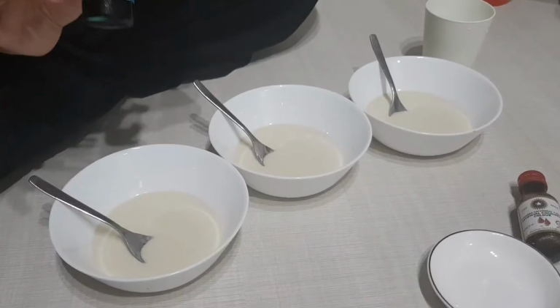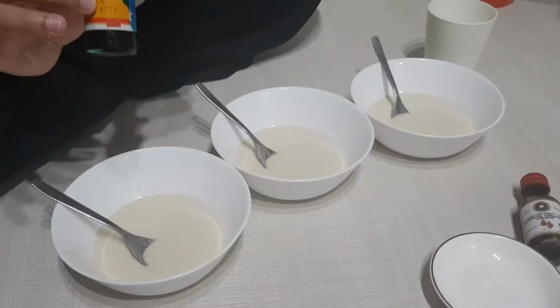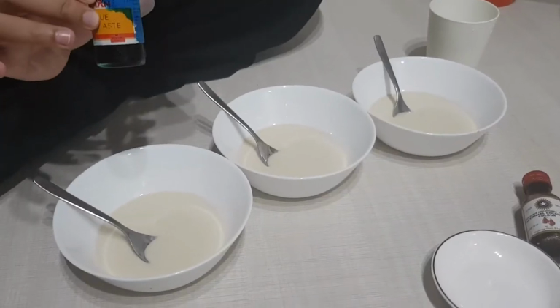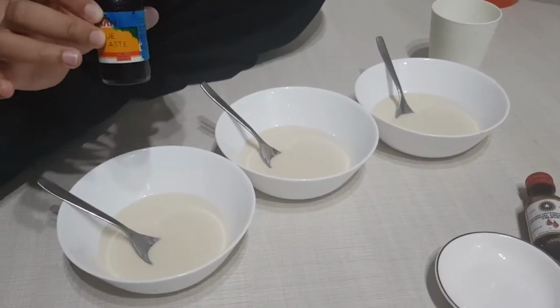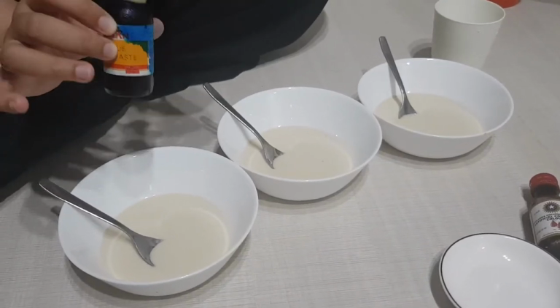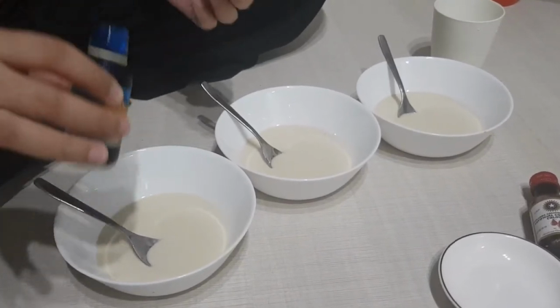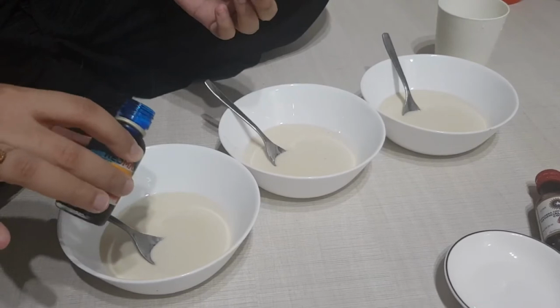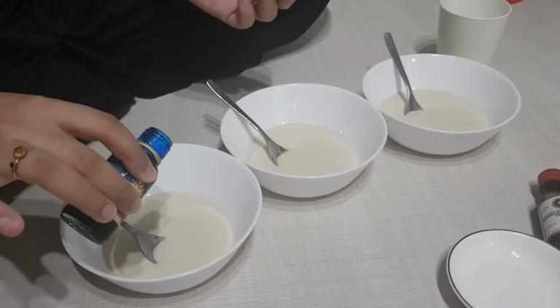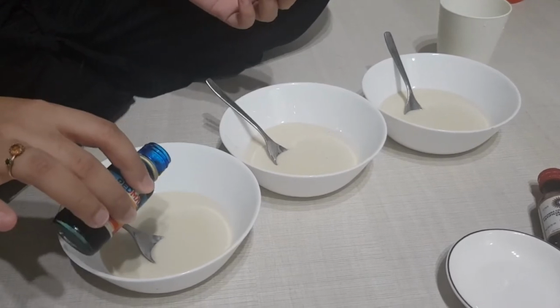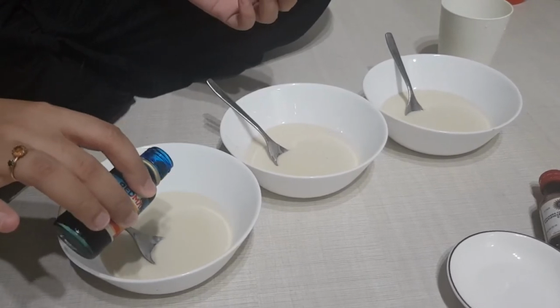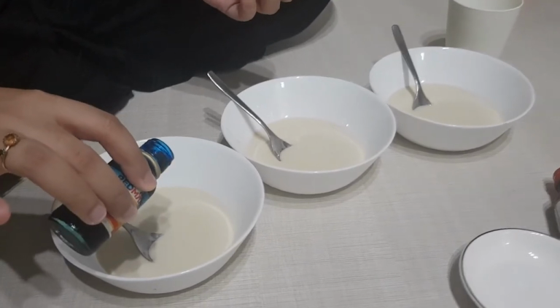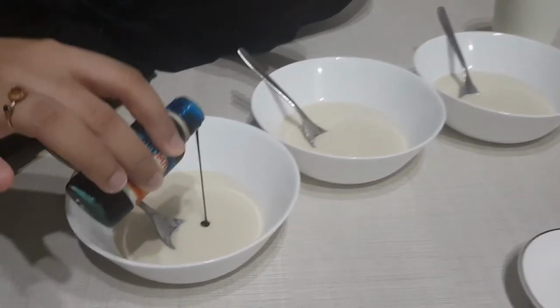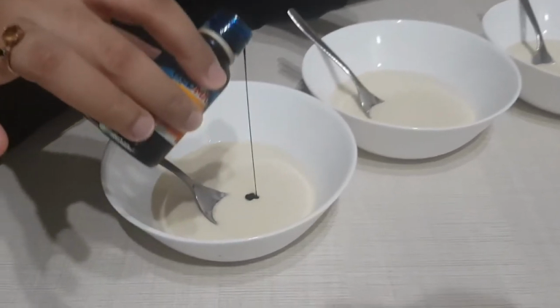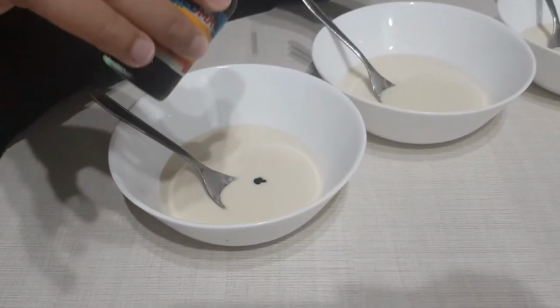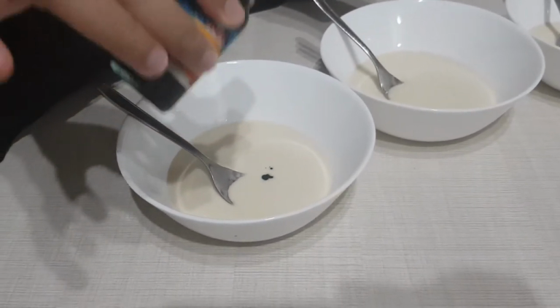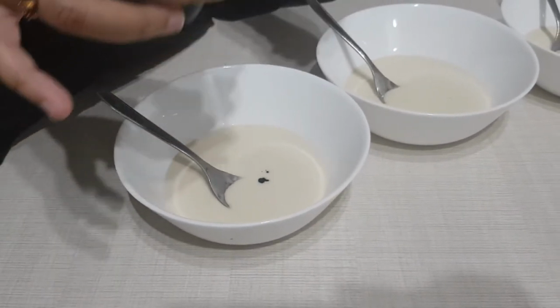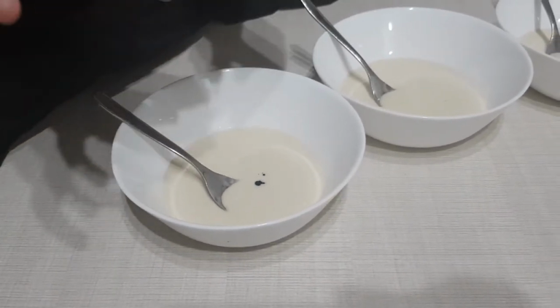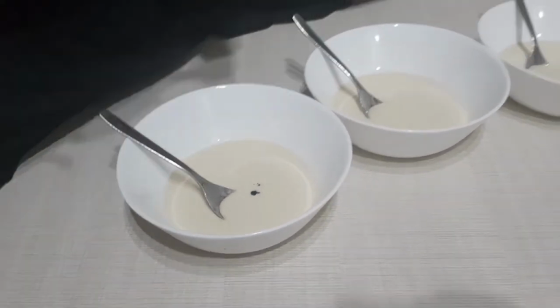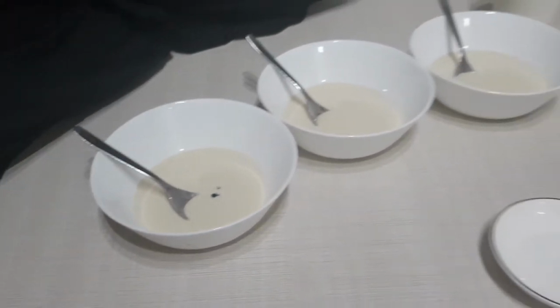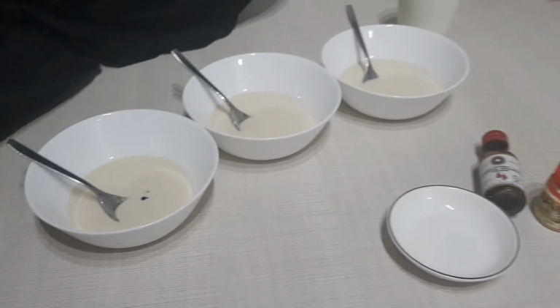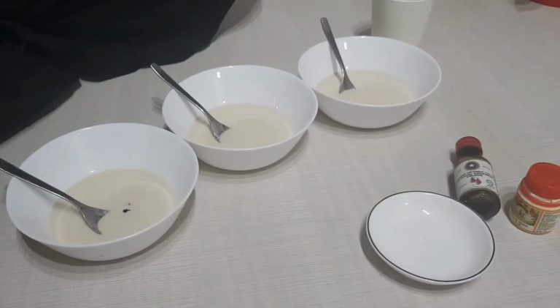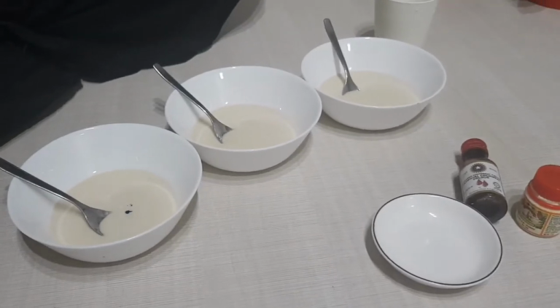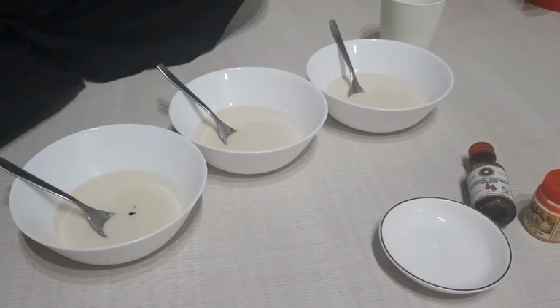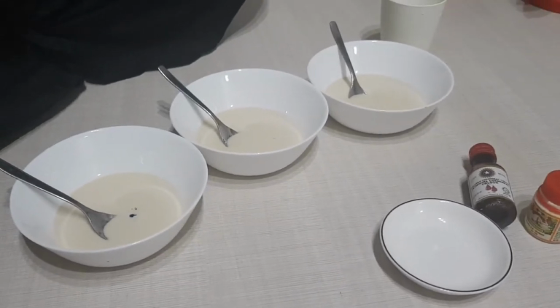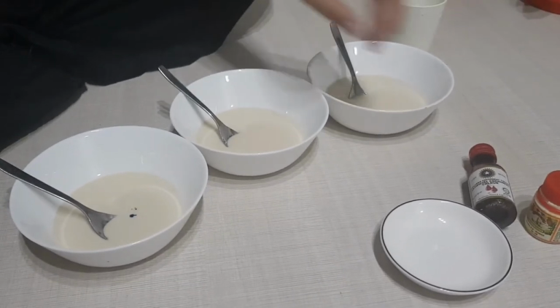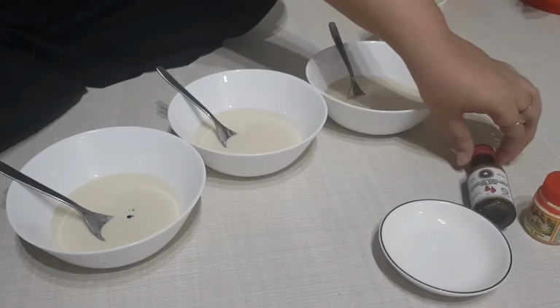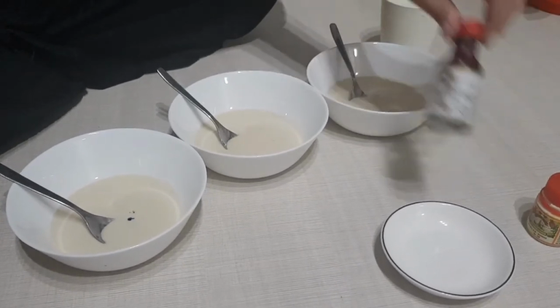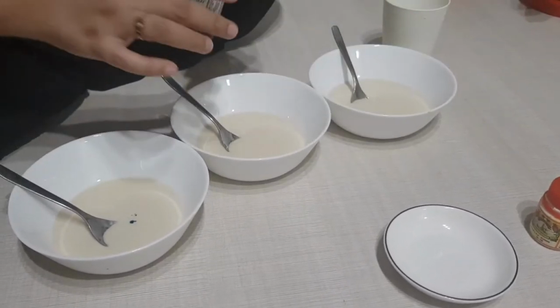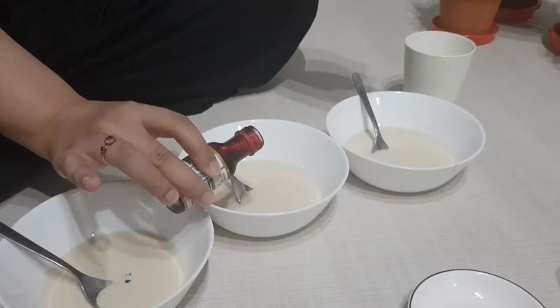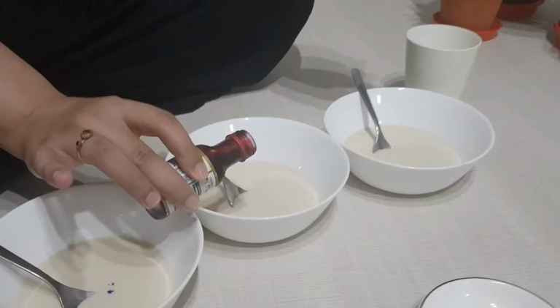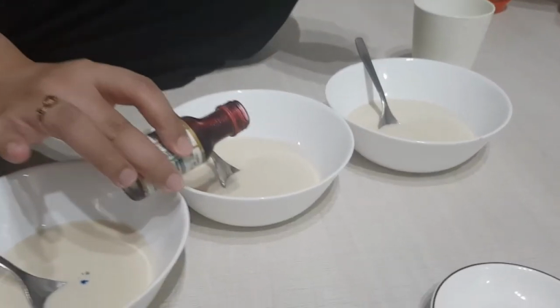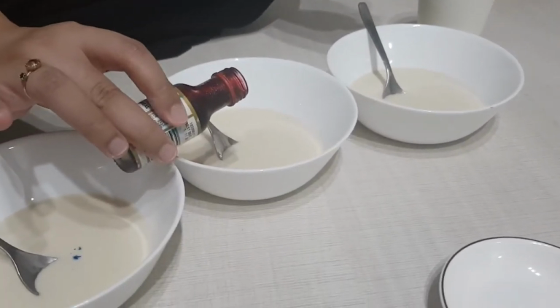Once you are done mixing, divide the batter into separate bowls depending on how many colours you wish to create. I would suggest starting with primary colours like blue, red and yellow.